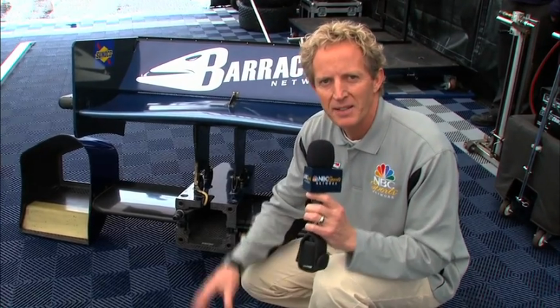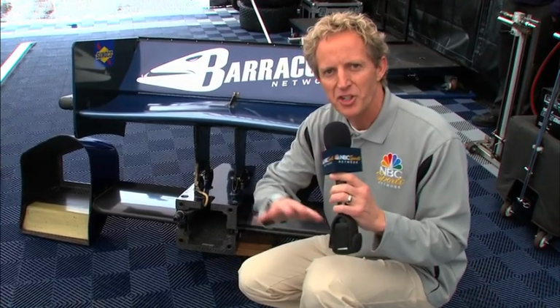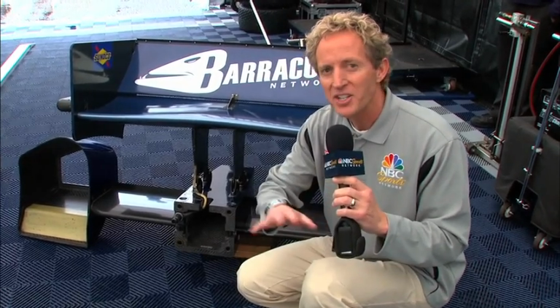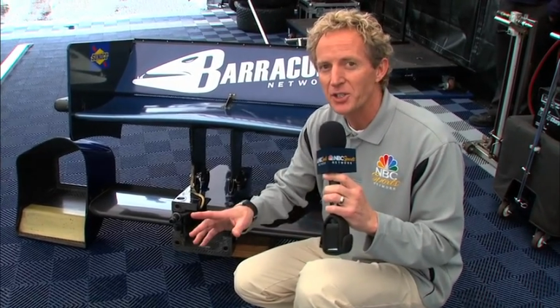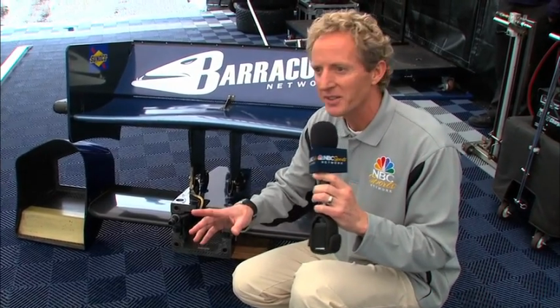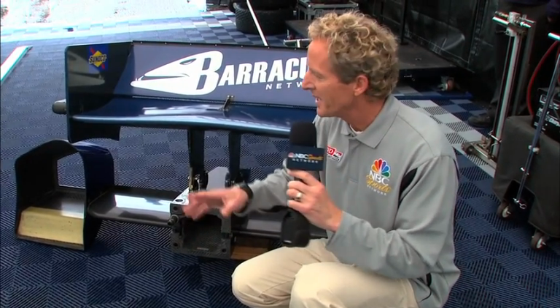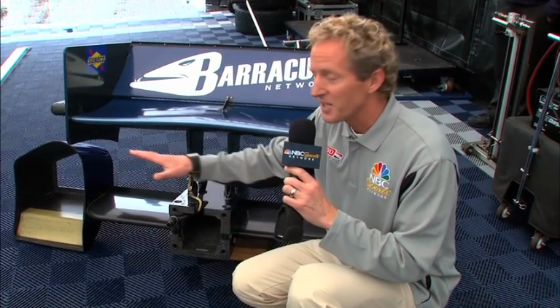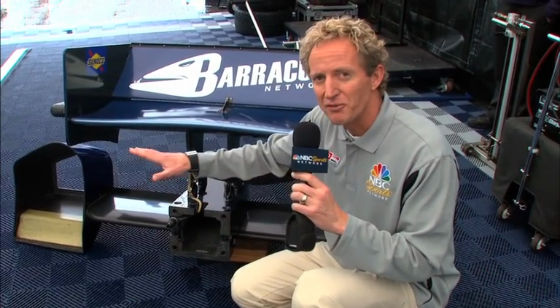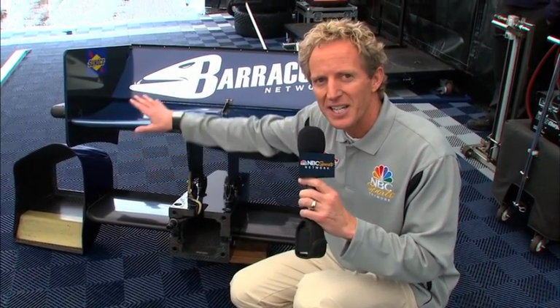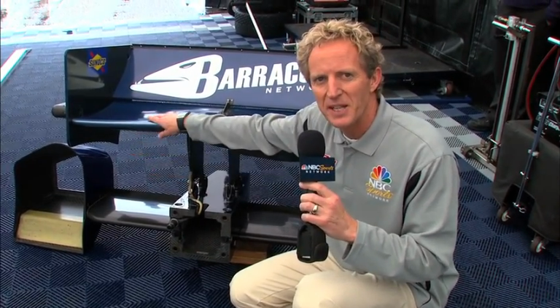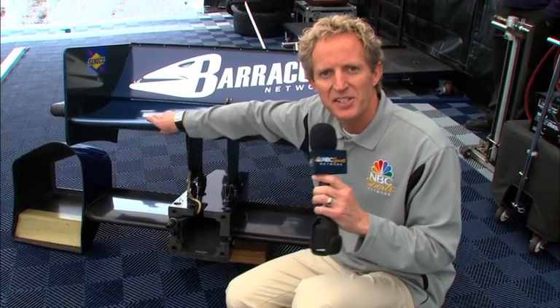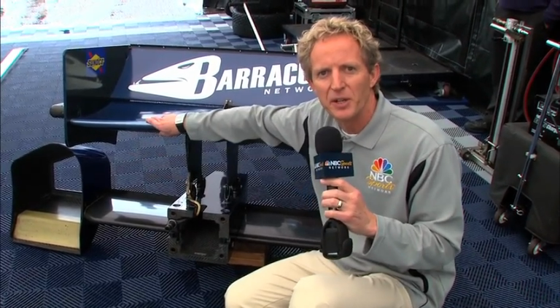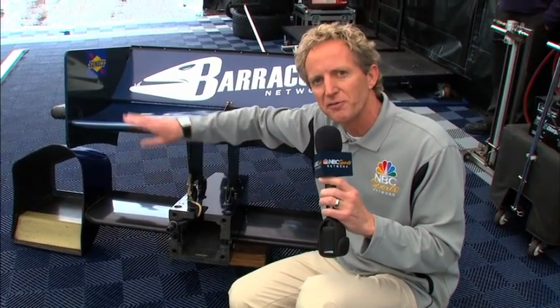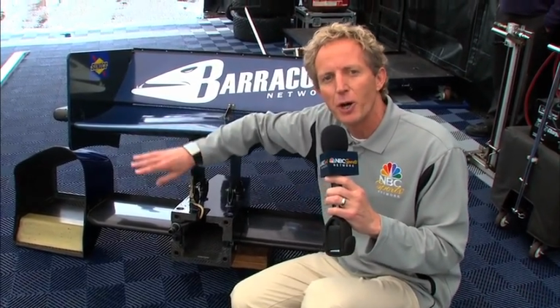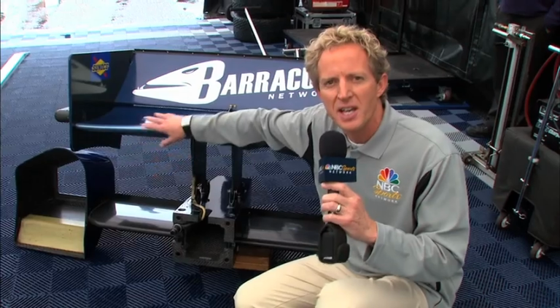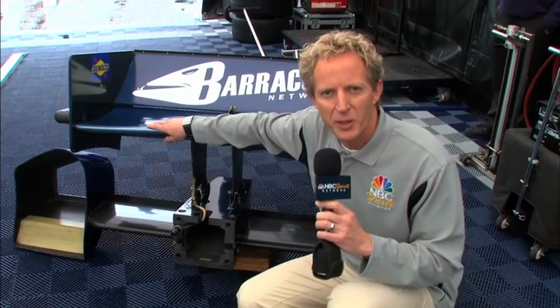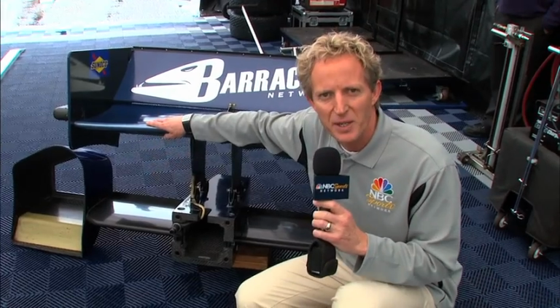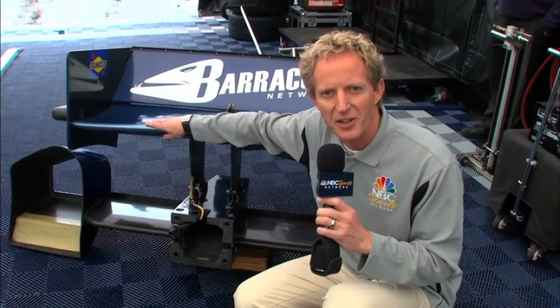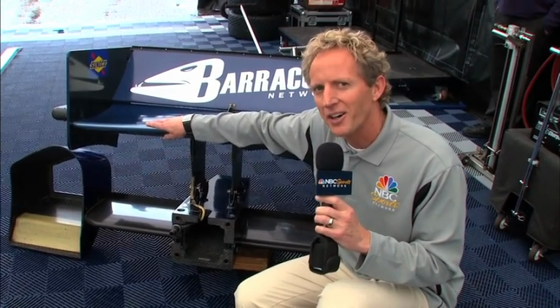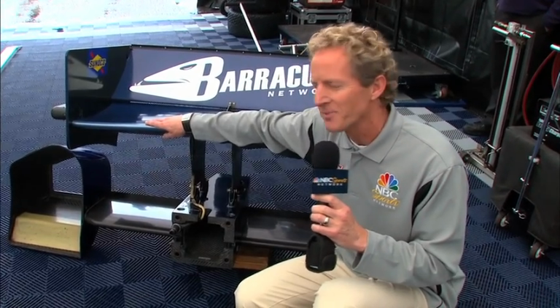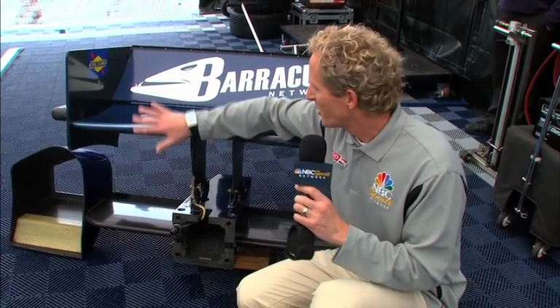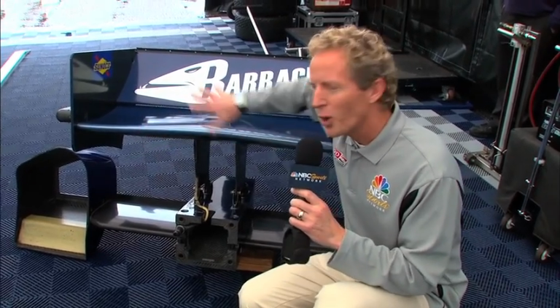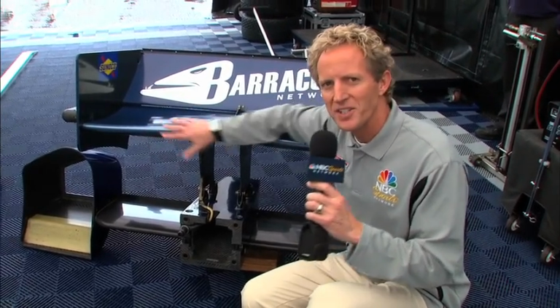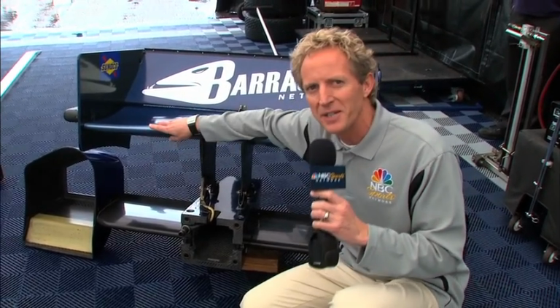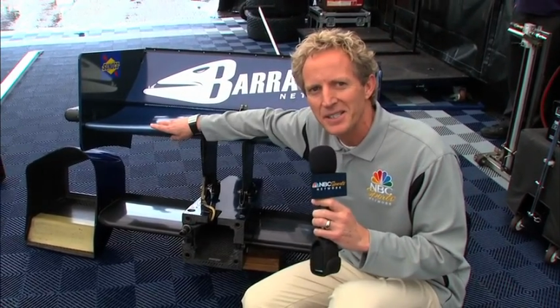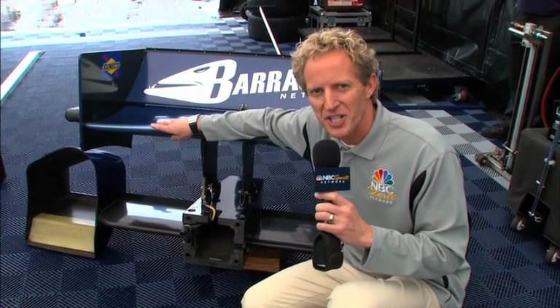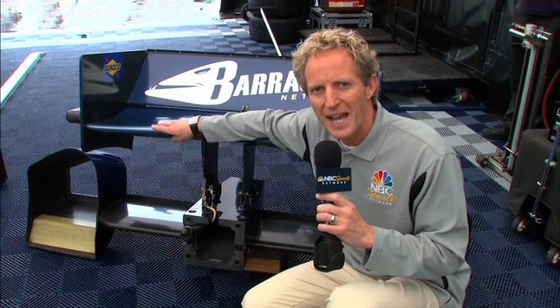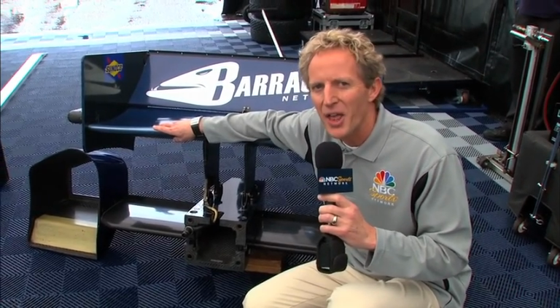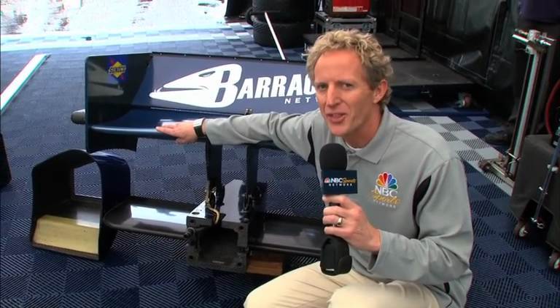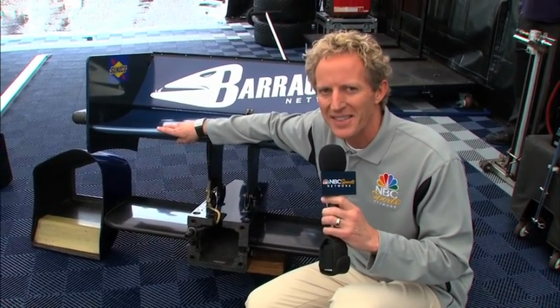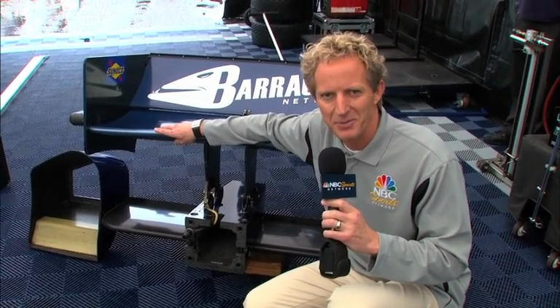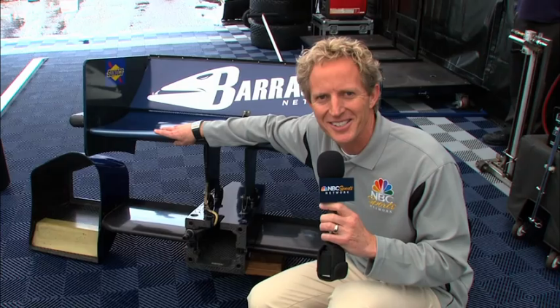Now the change happens quickly, but these are very expensive assemblies. The front nose is $23,000. This whole rear assembly will set you back $30,000.